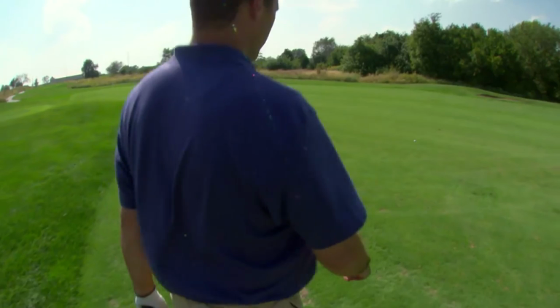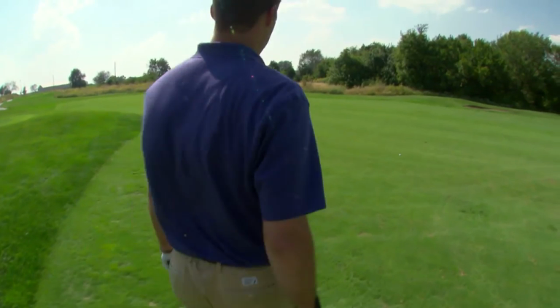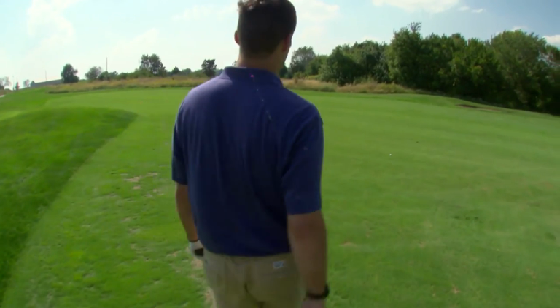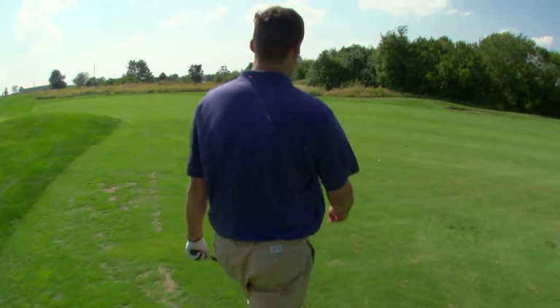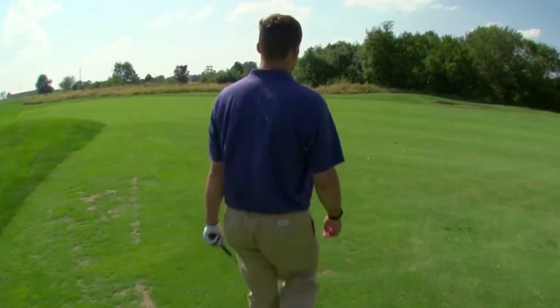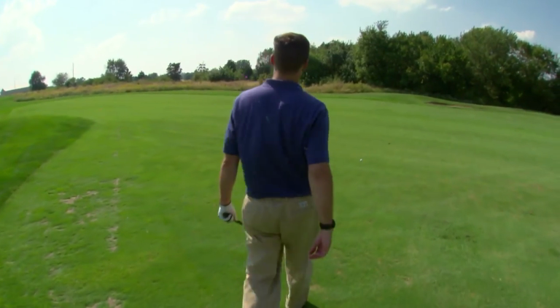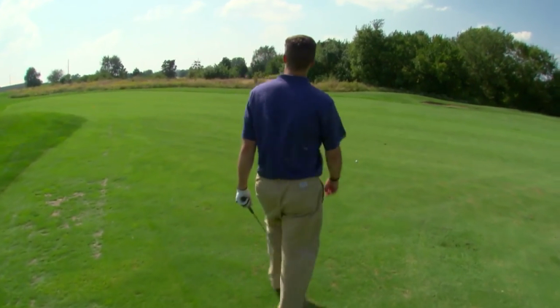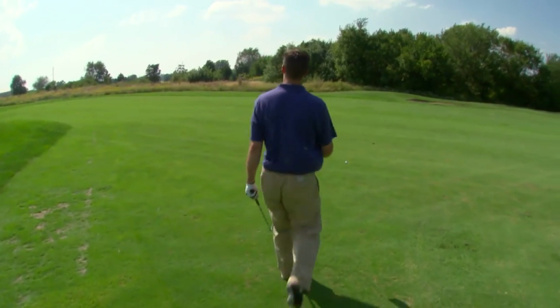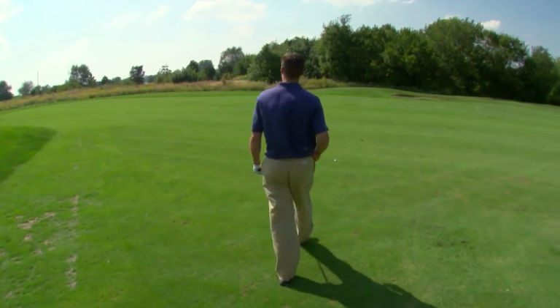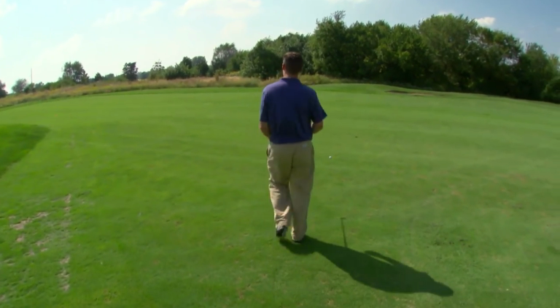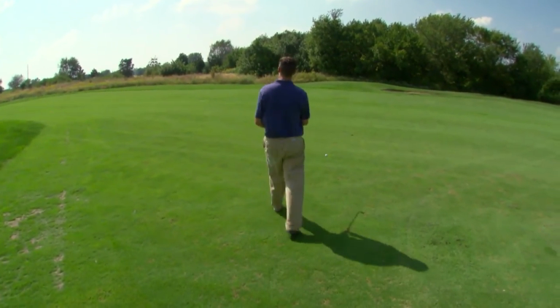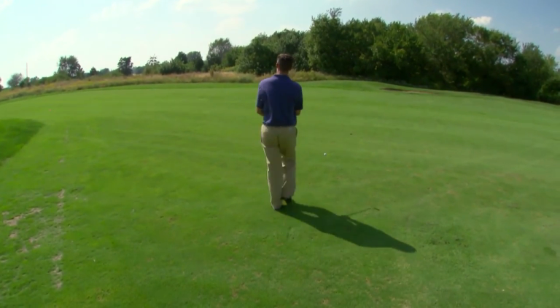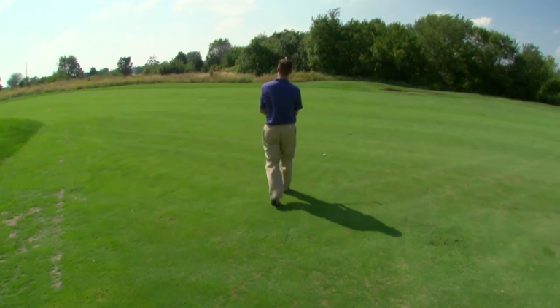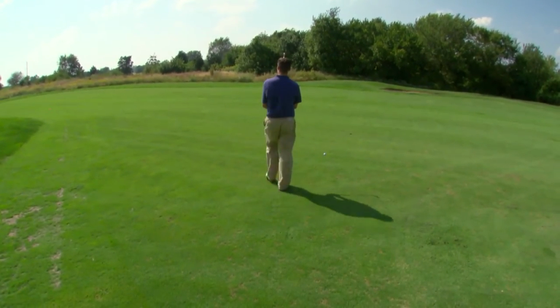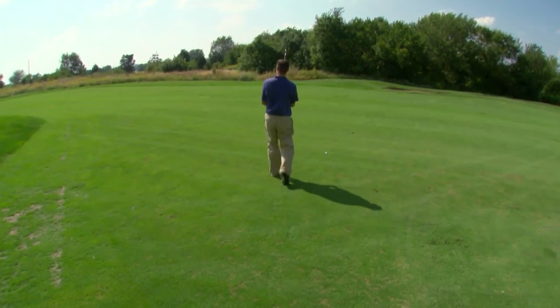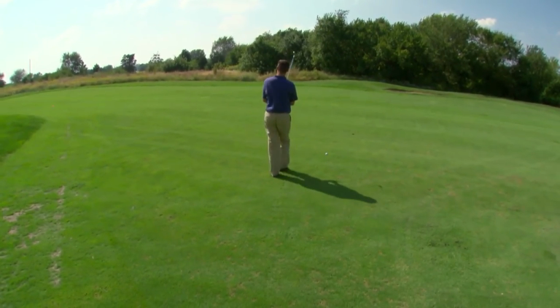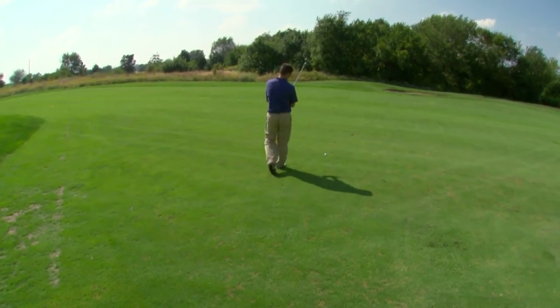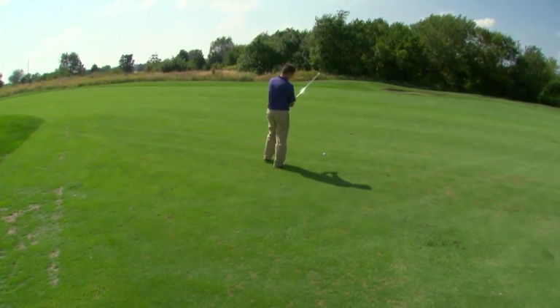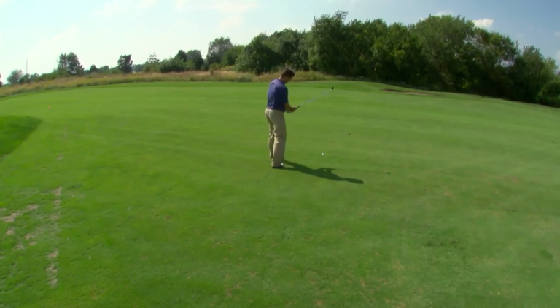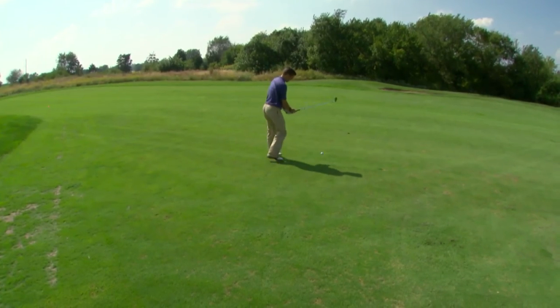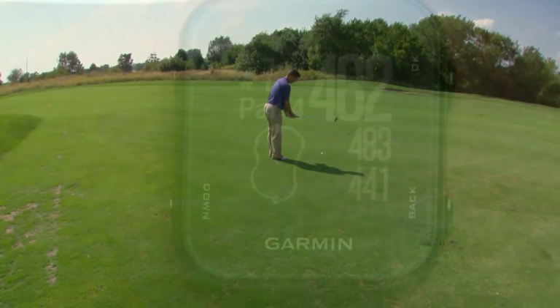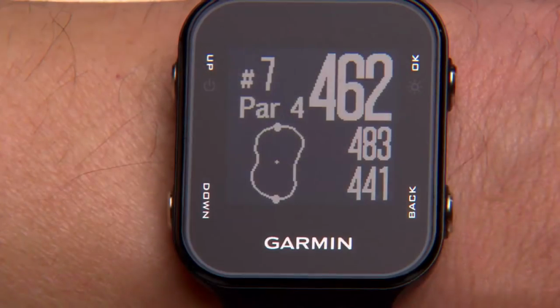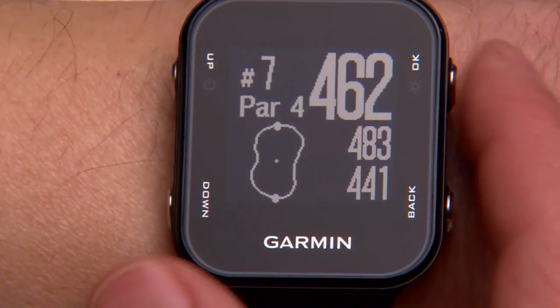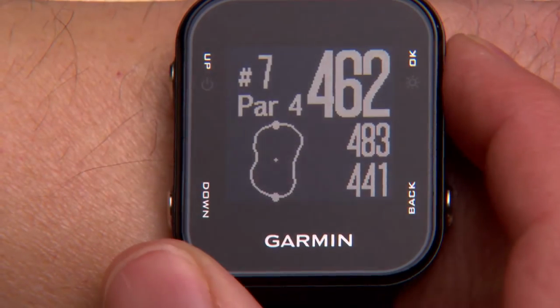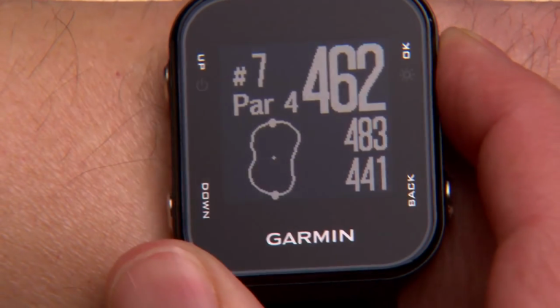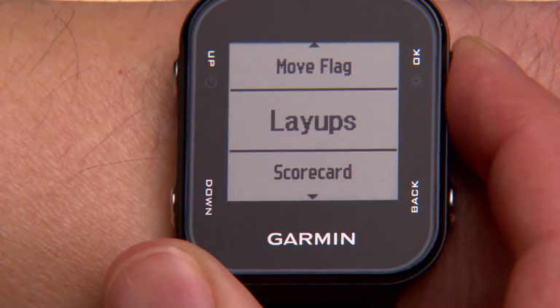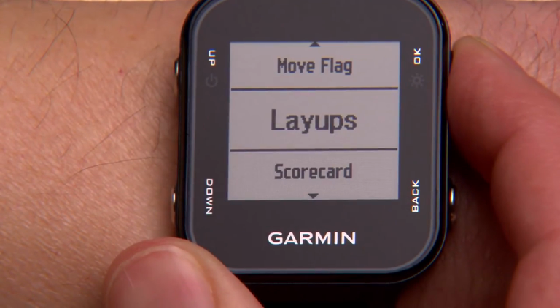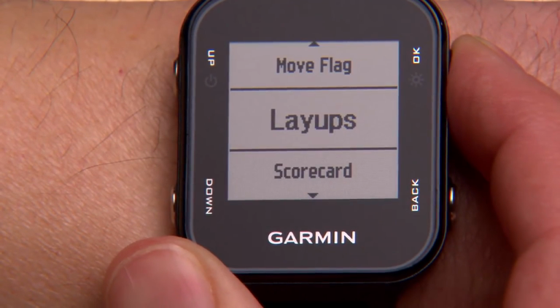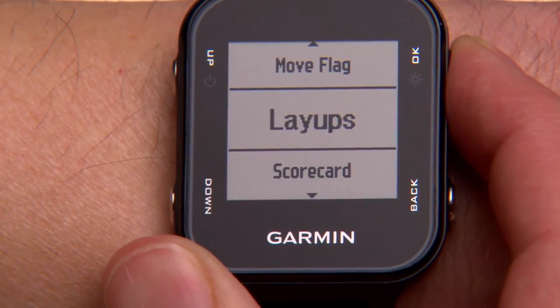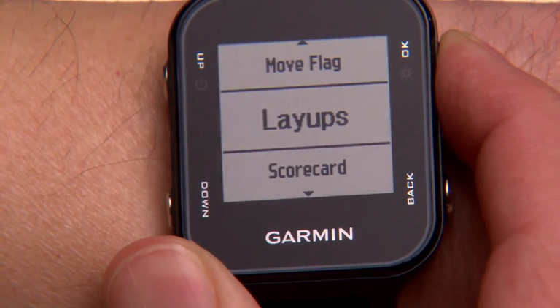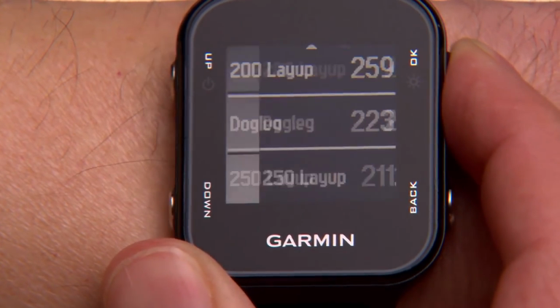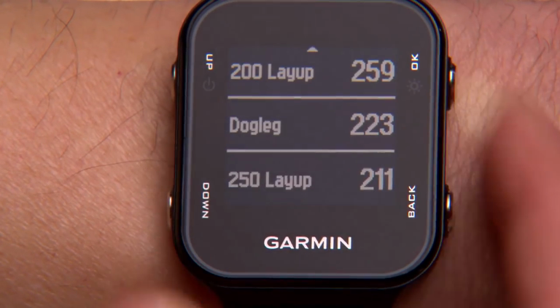You can also view a list of layup and dog leg distances for par 4 and 5 holes. Hit OK and select Layups.